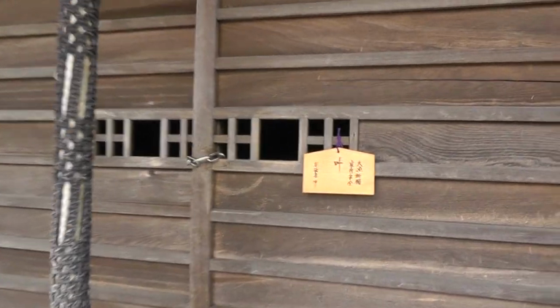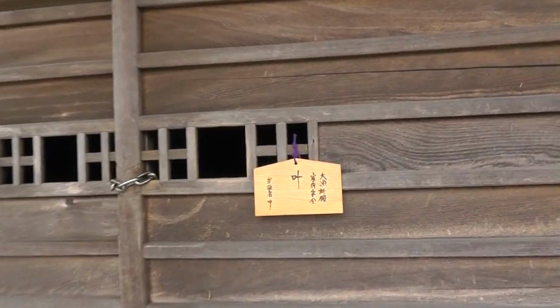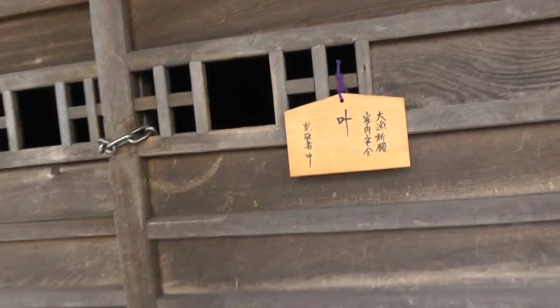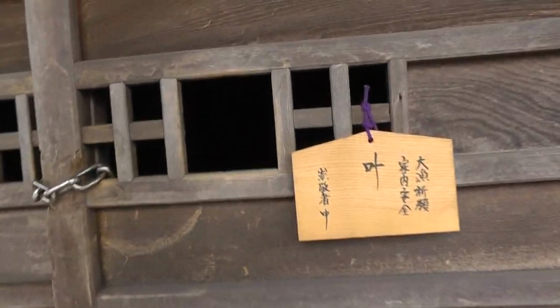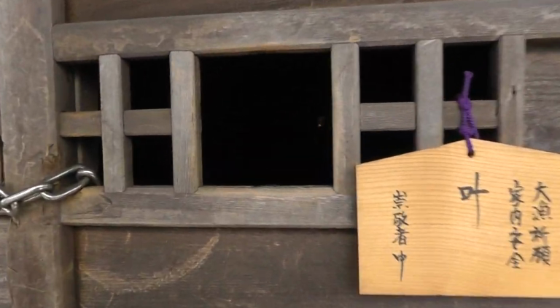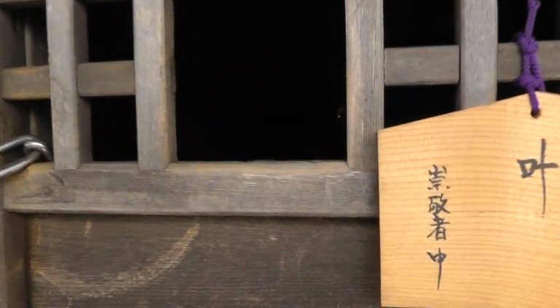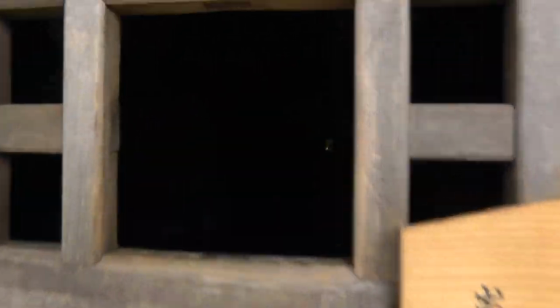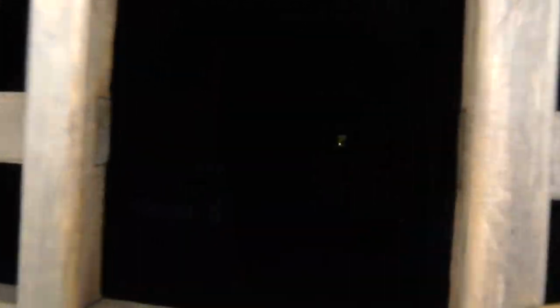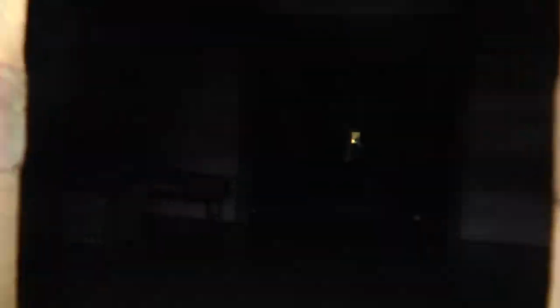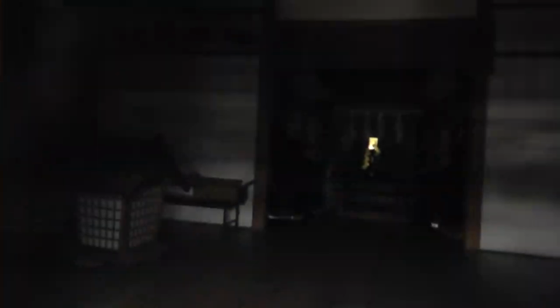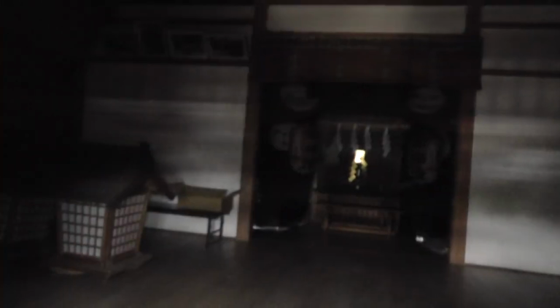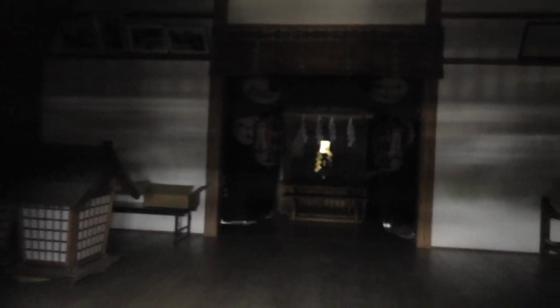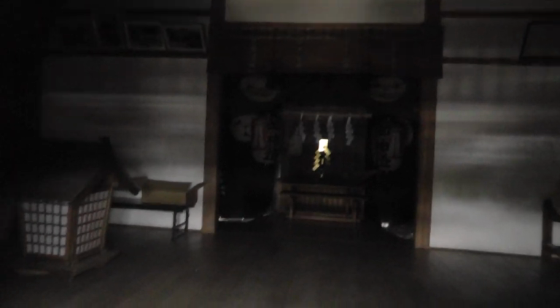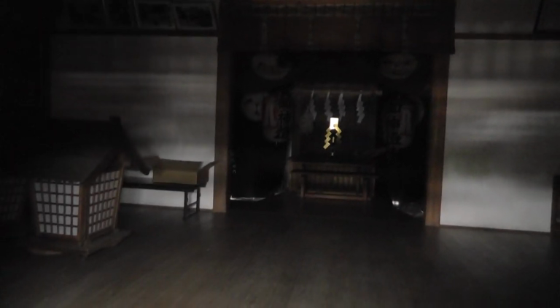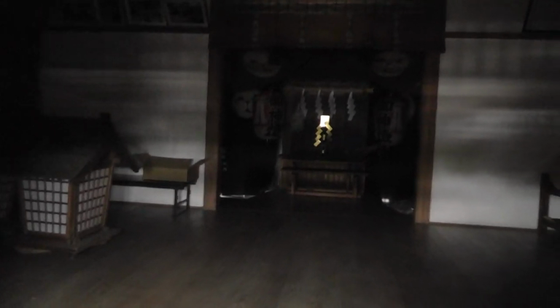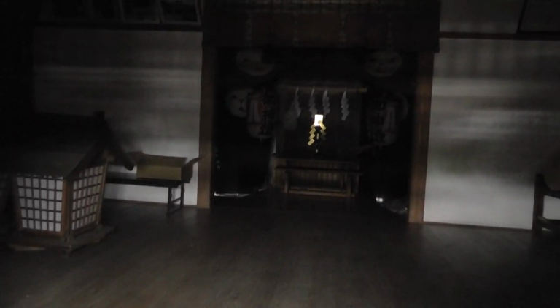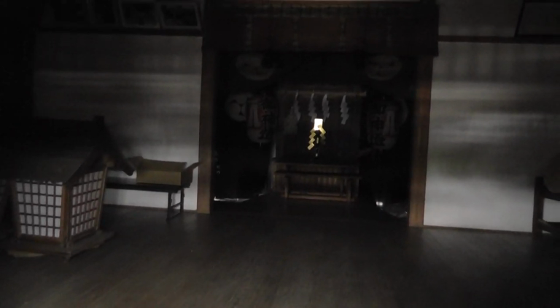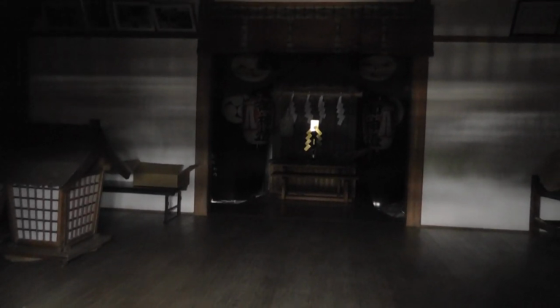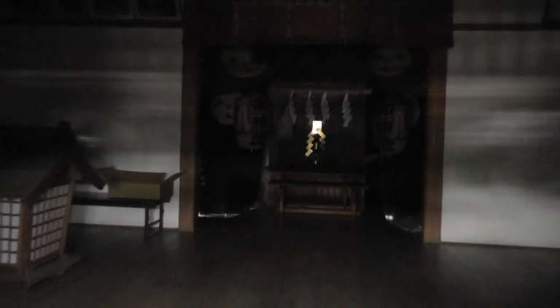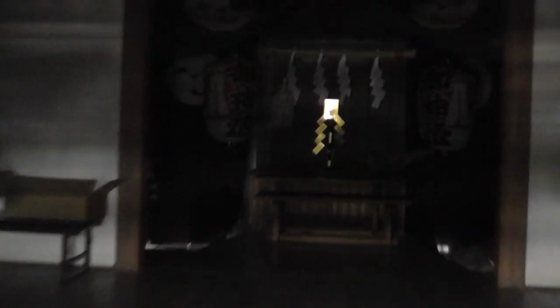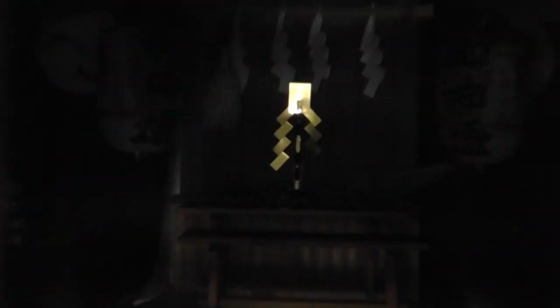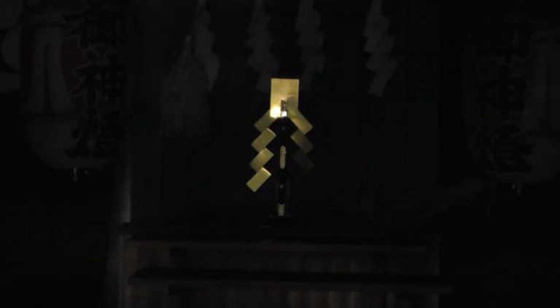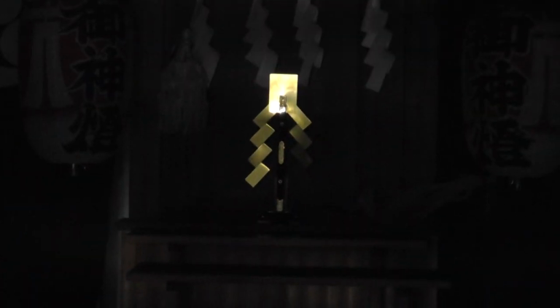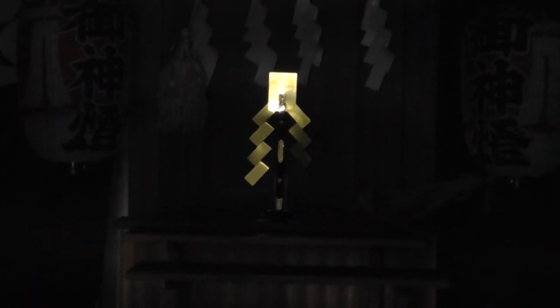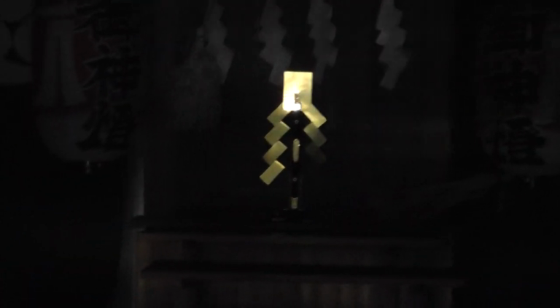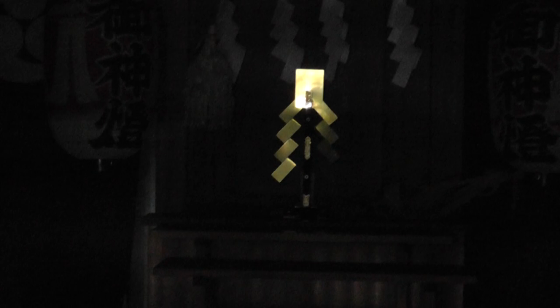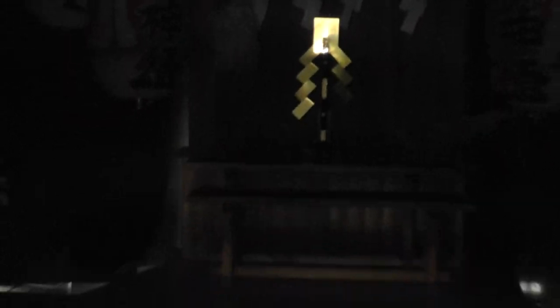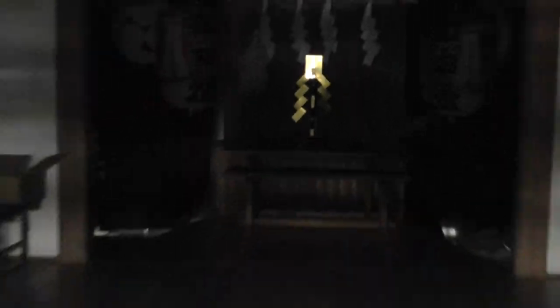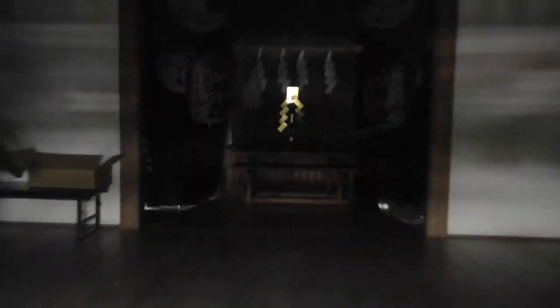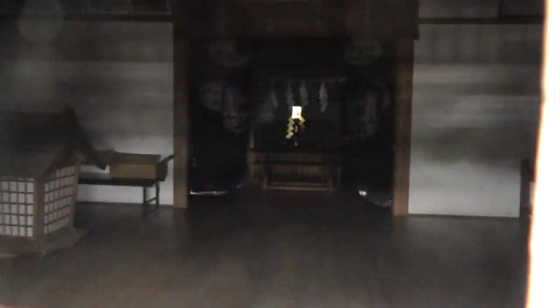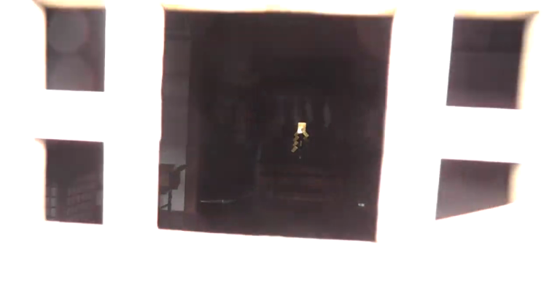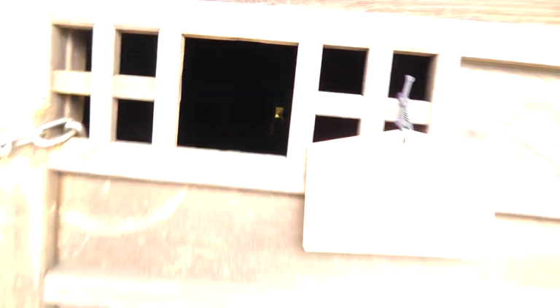Let's do our obligatory peekin. Shitsunashimasu to the kamis — excuse me for peeking in. You can see inside. There's the altar right there. Fascinating, fascinating.